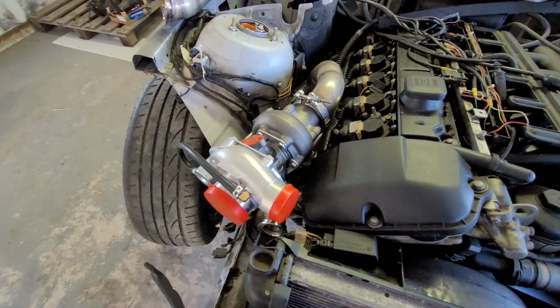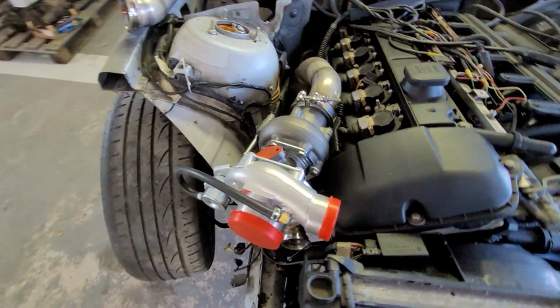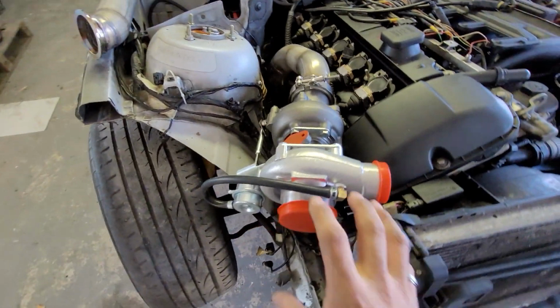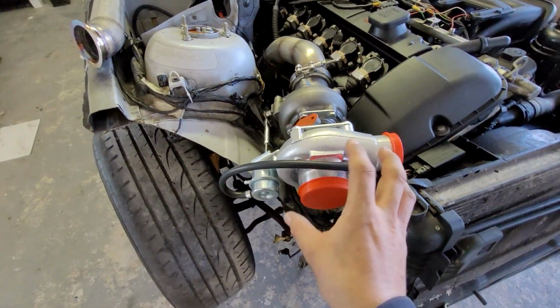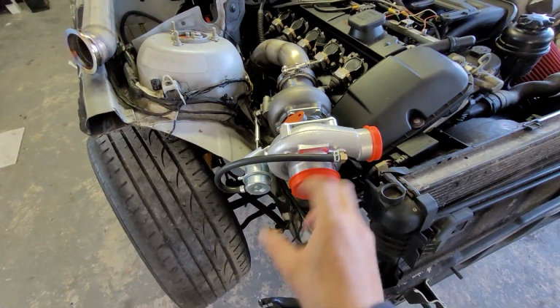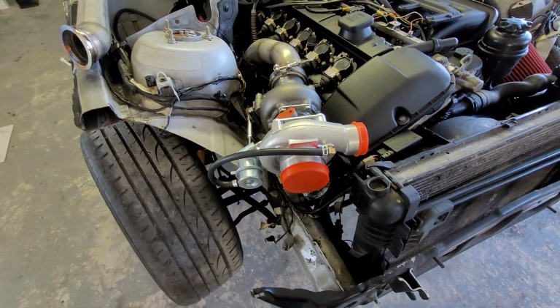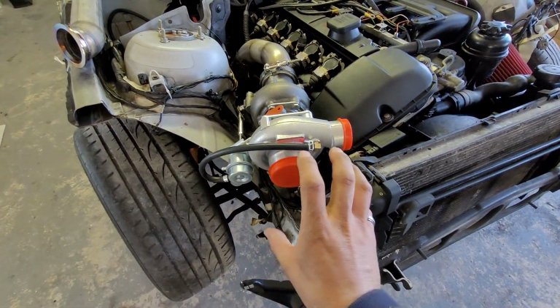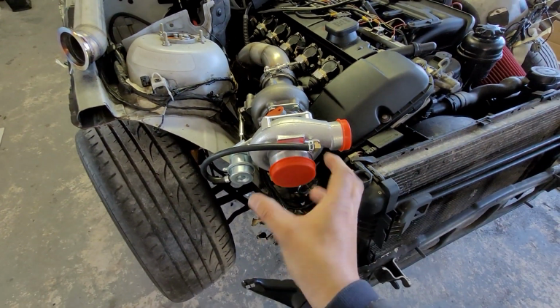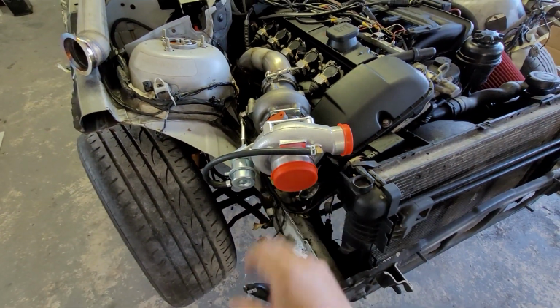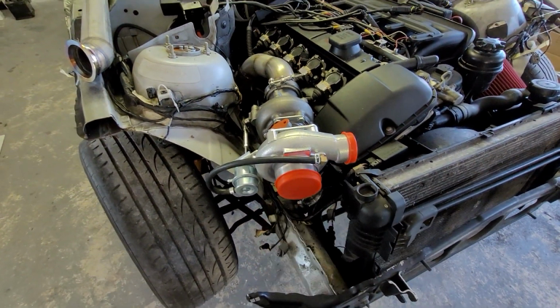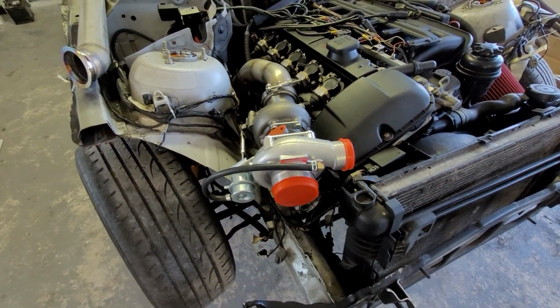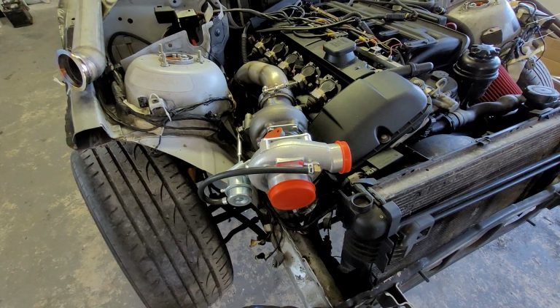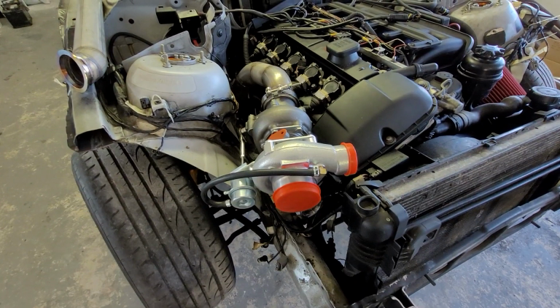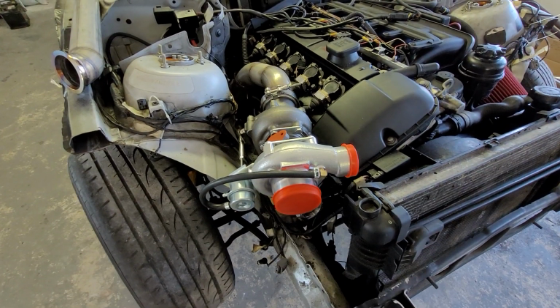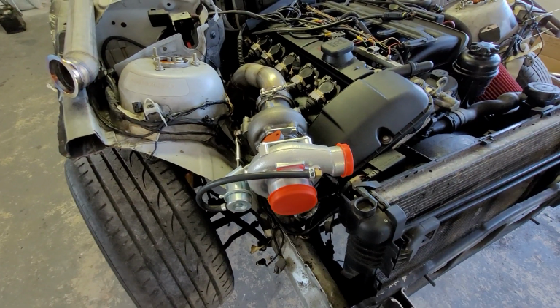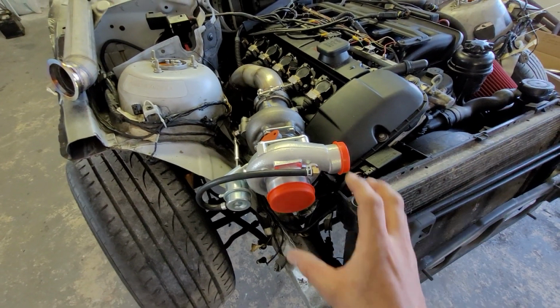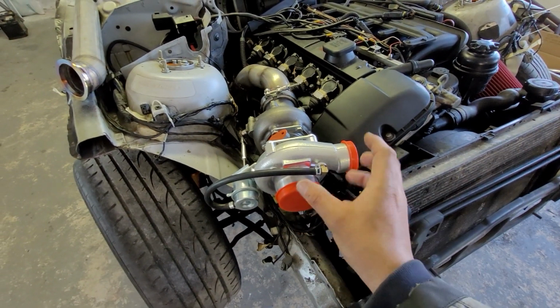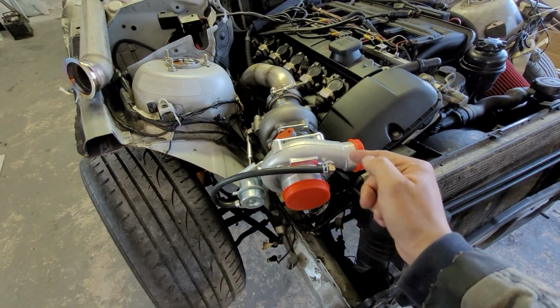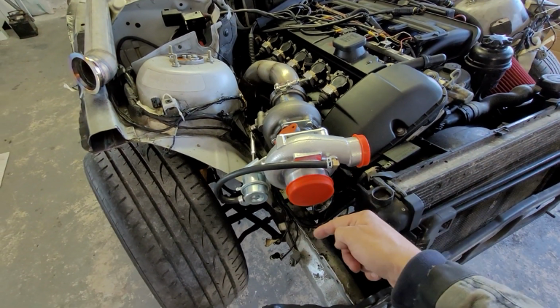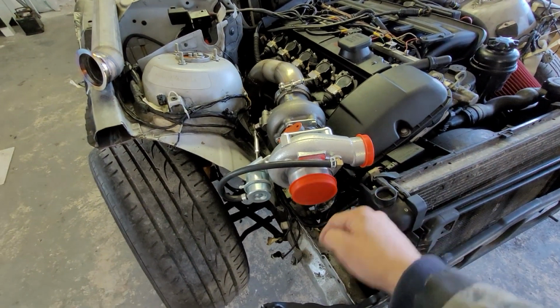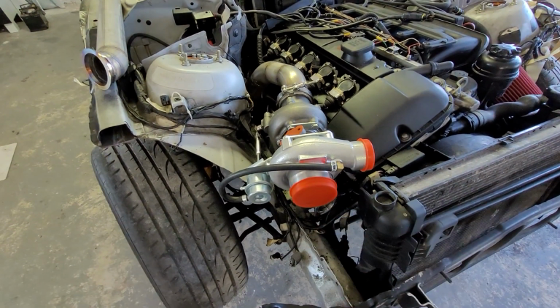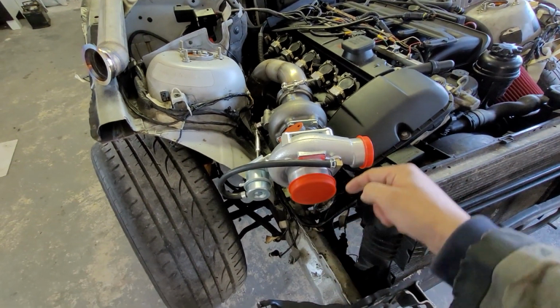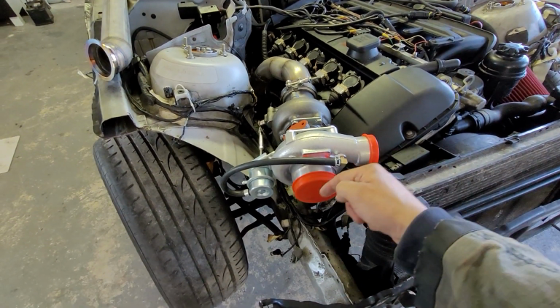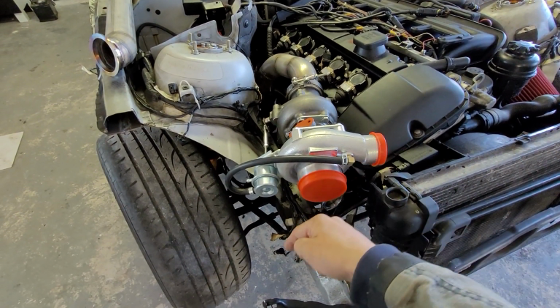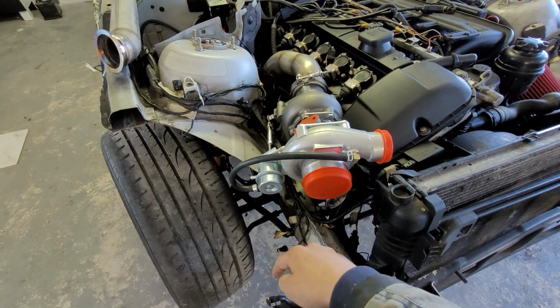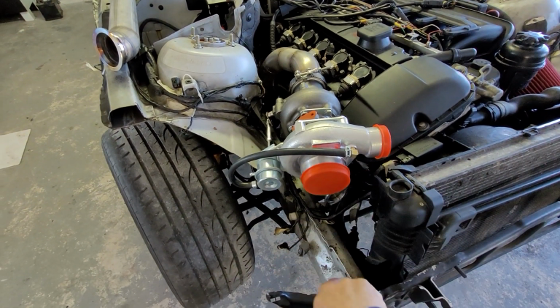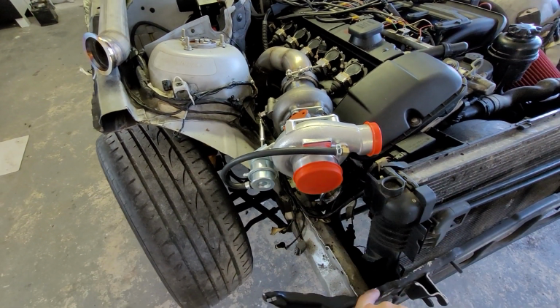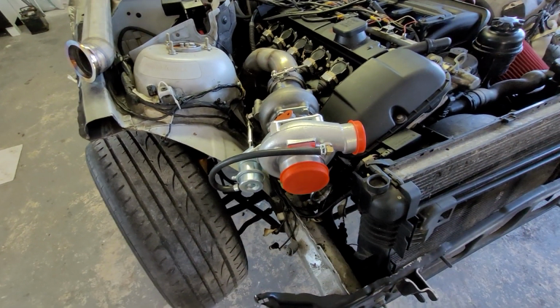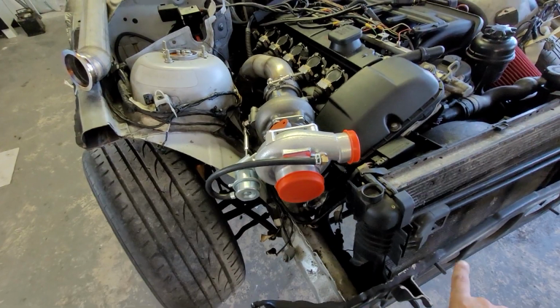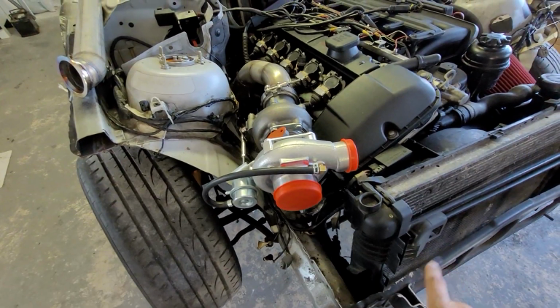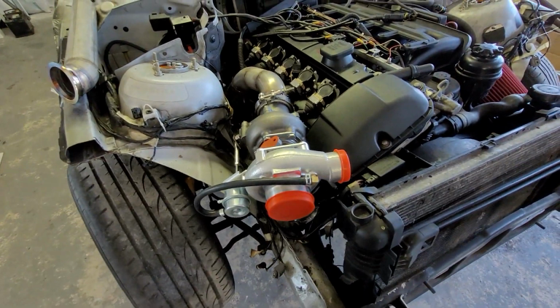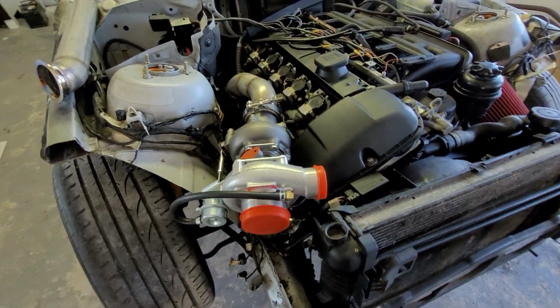You will need to turn your intake side — your compressor housing — to route your piping to the front of the car.